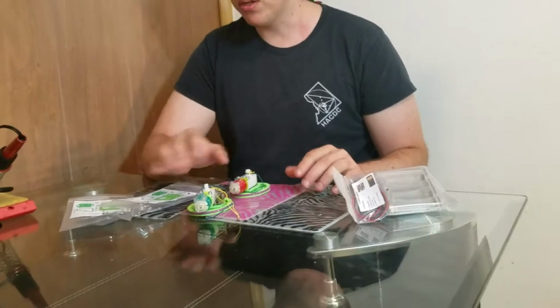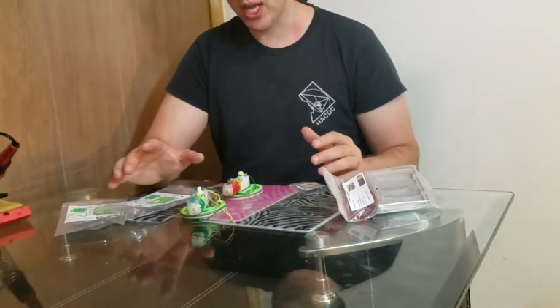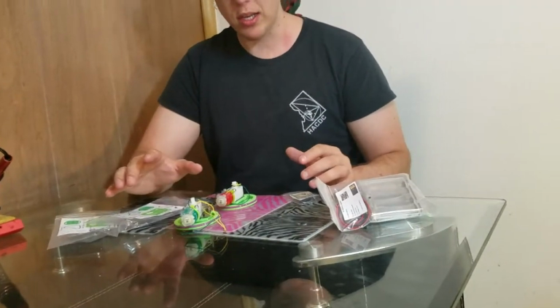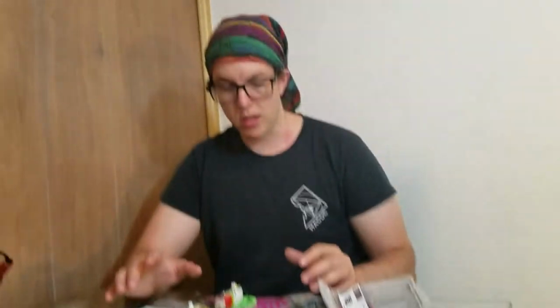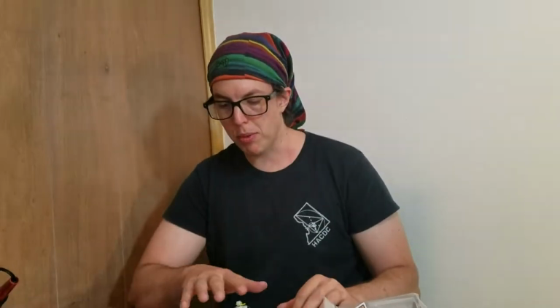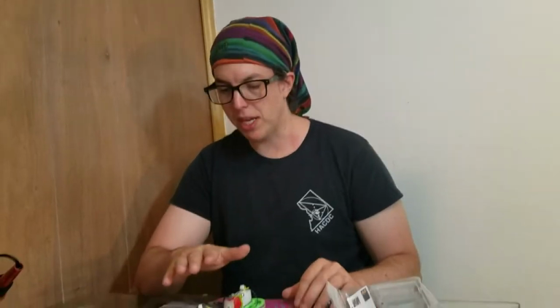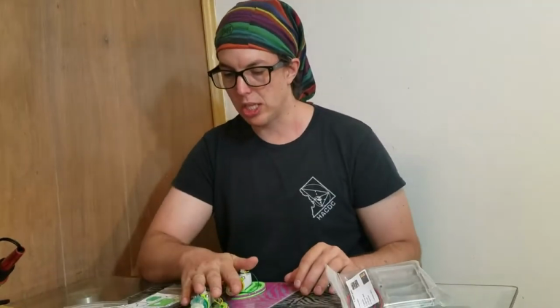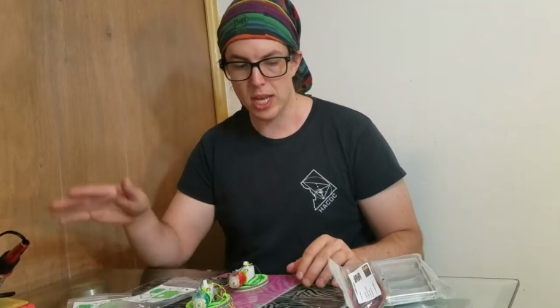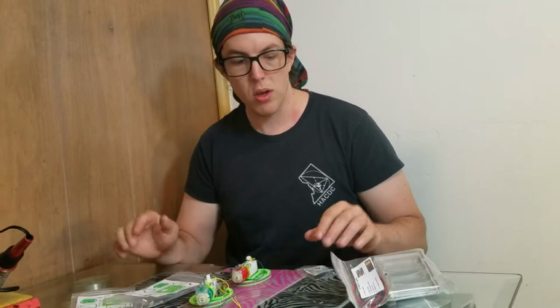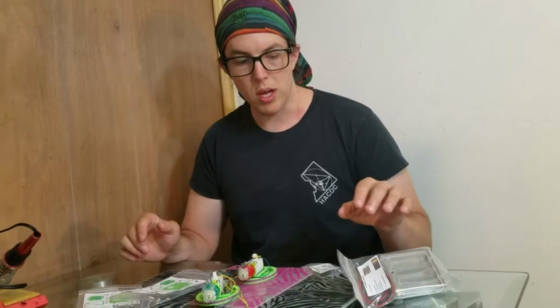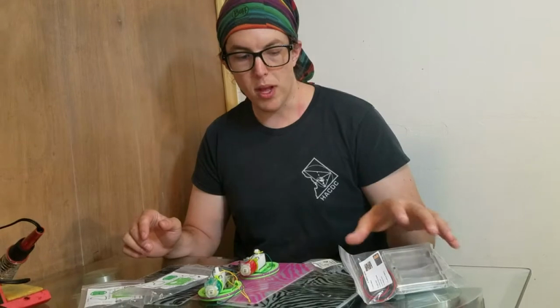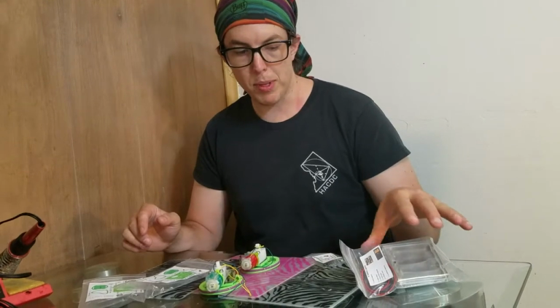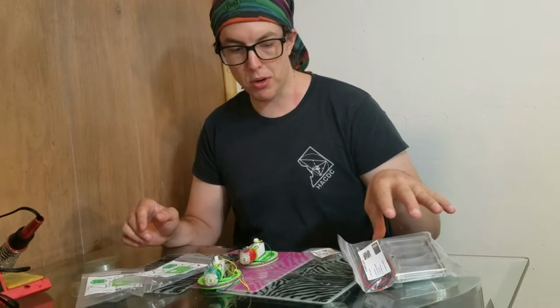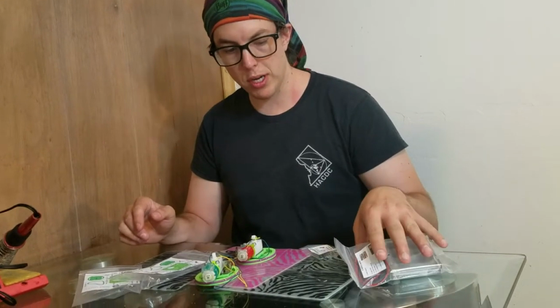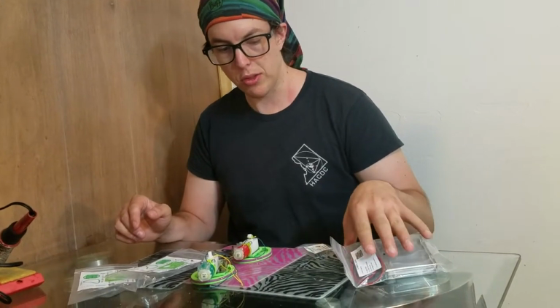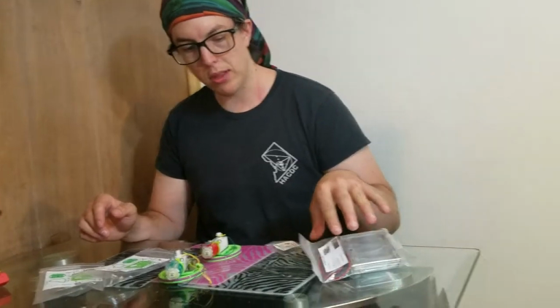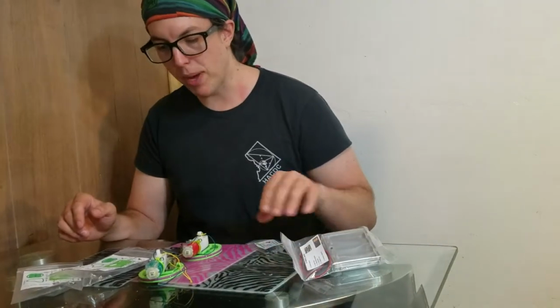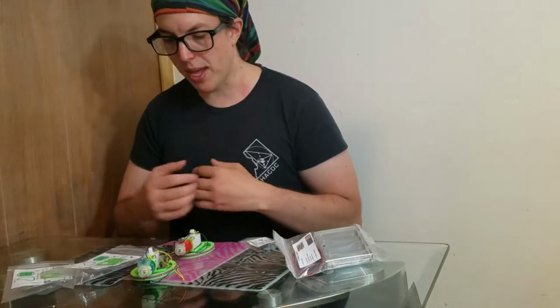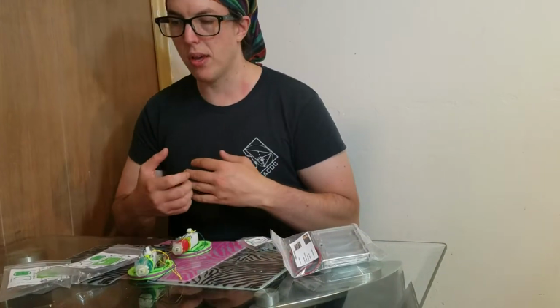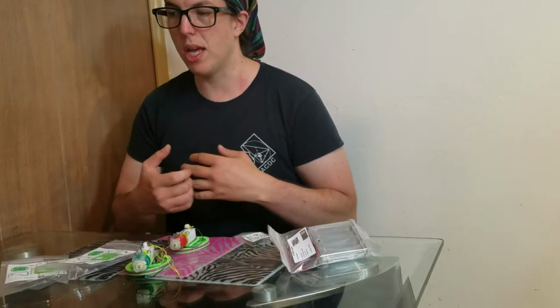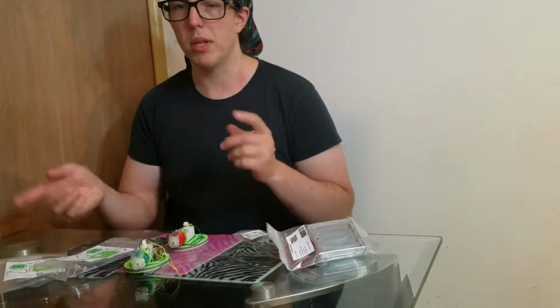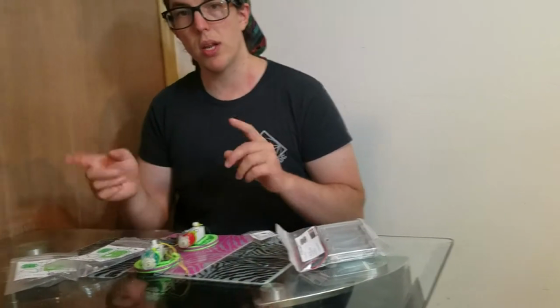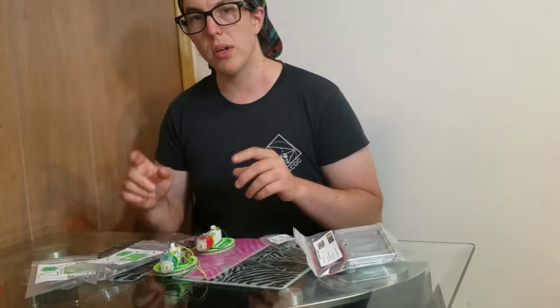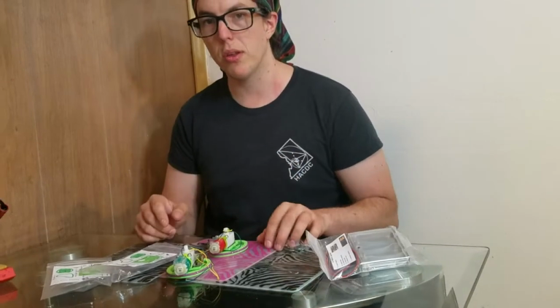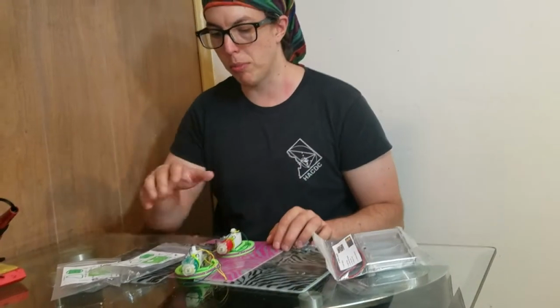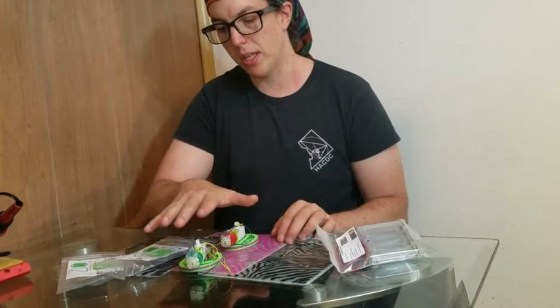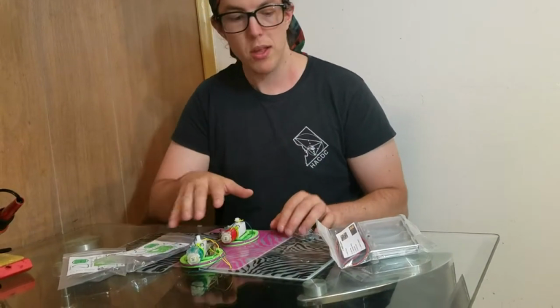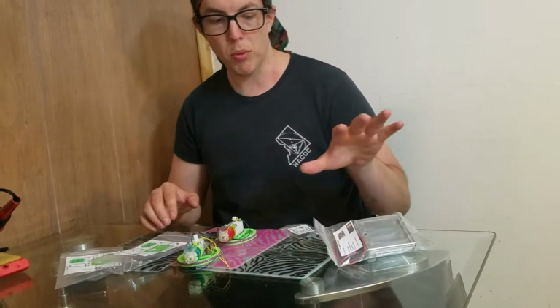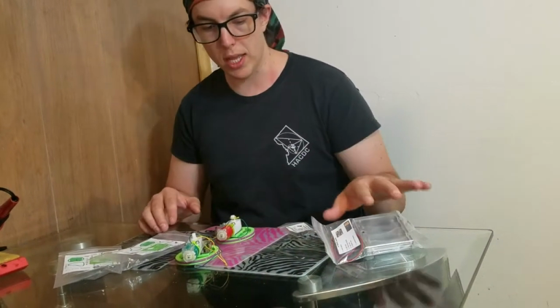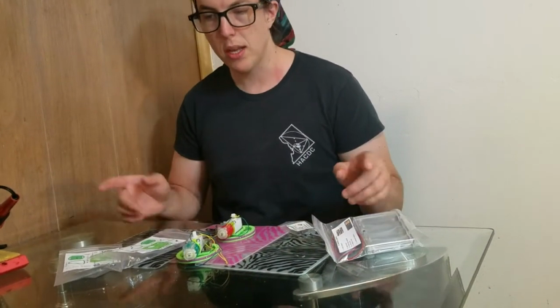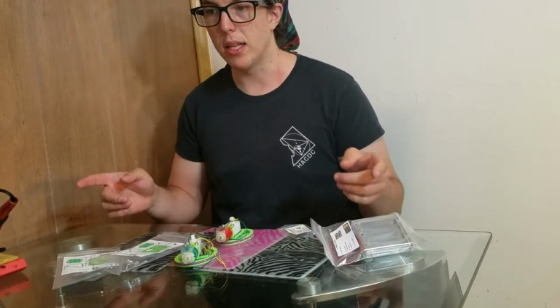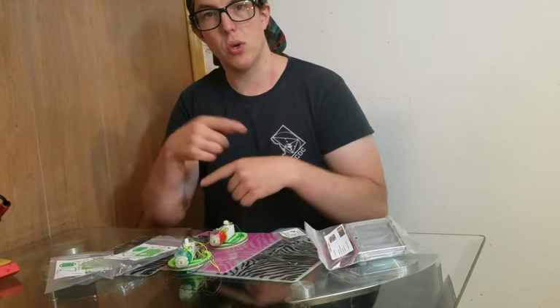In a large class setting, some people could be attaching these to the deck while other people are soldering things to the ends of these battery packs, and there can be a trade-off going on. So some people working on that, some people working on that, and then they trade.